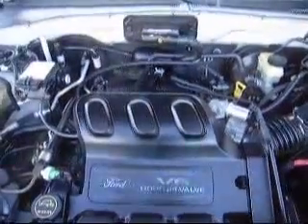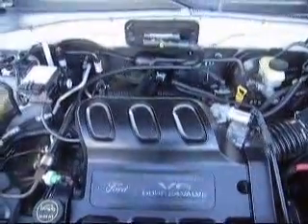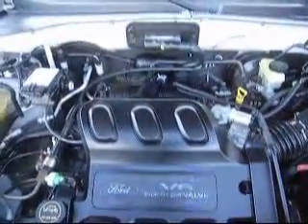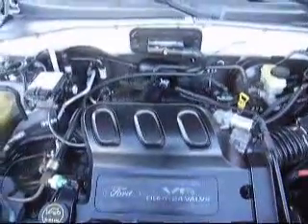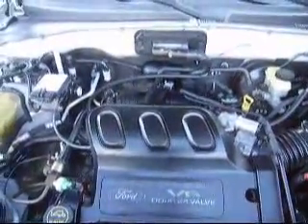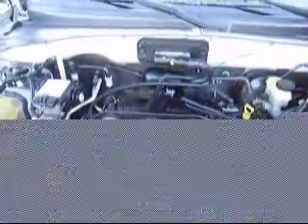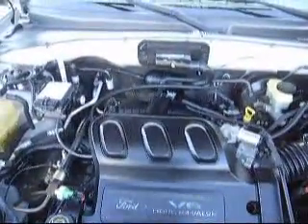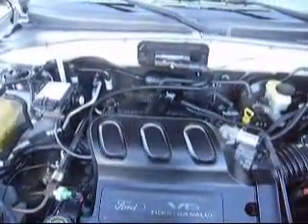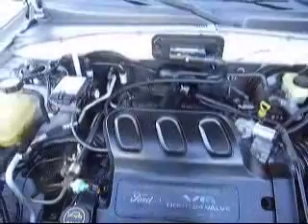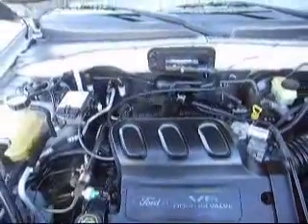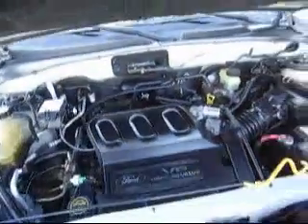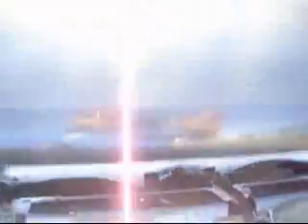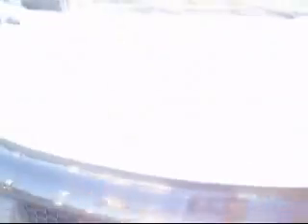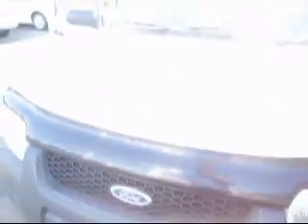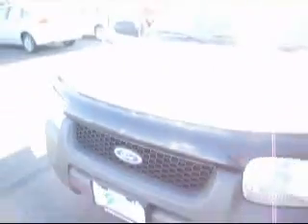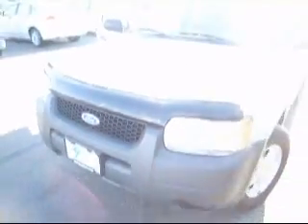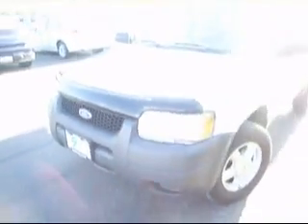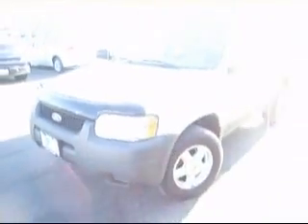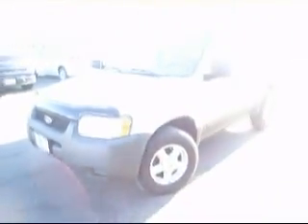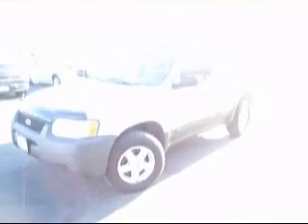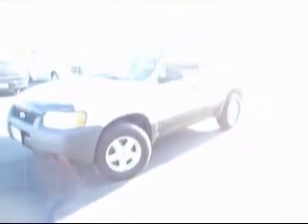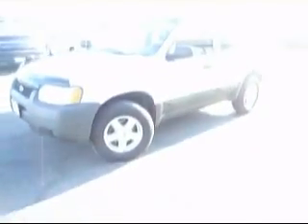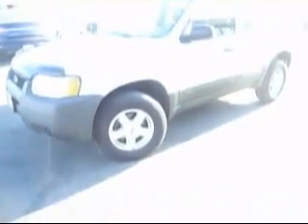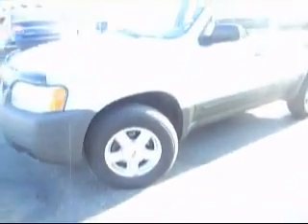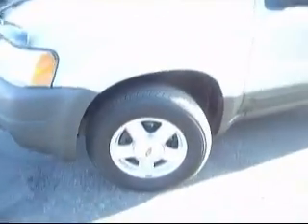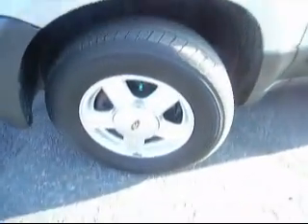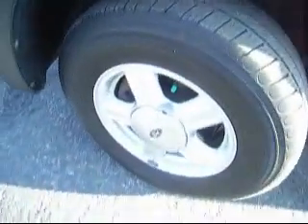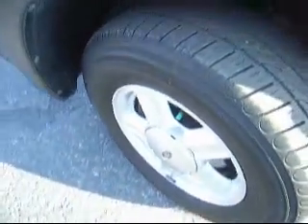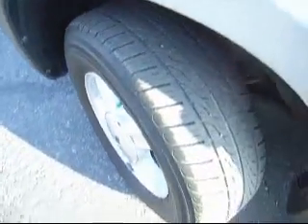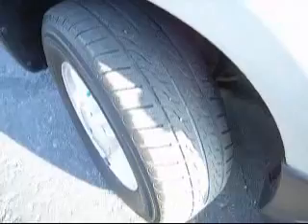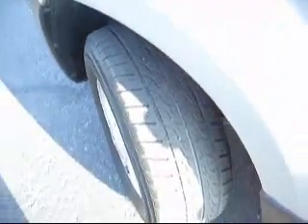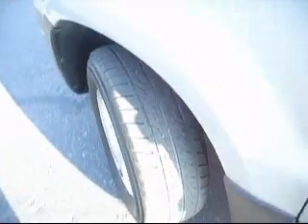This 2002 Forescape is powered by a 3.0-liter engine. It's got factory alloy wheels and the tires are in good shape.